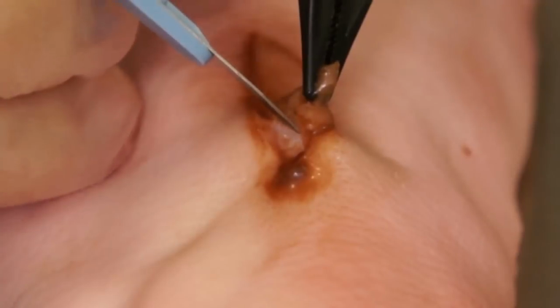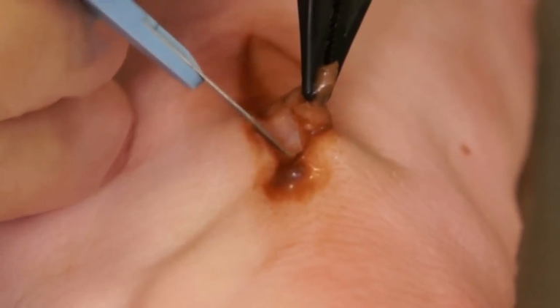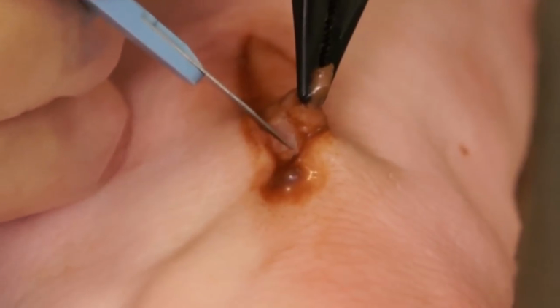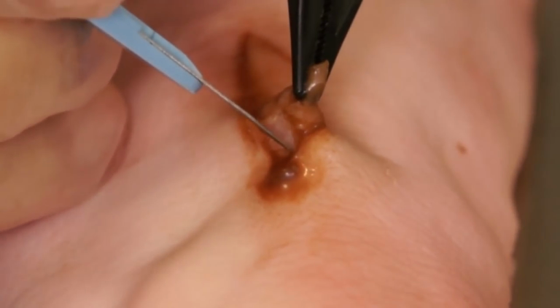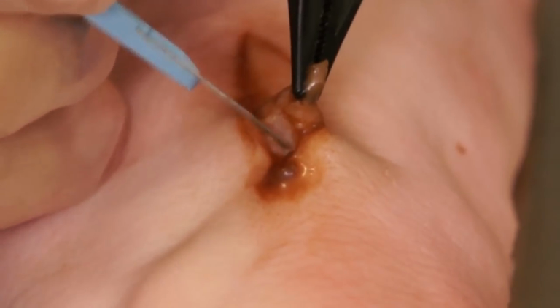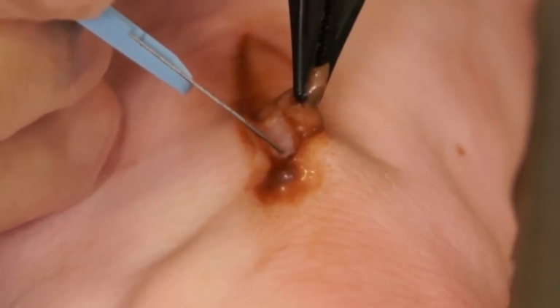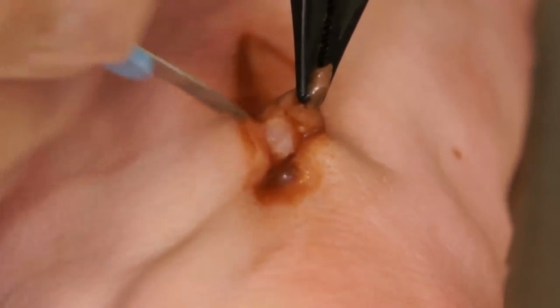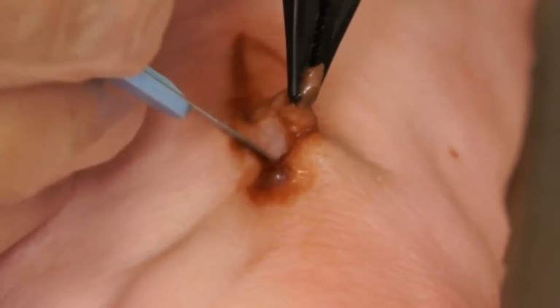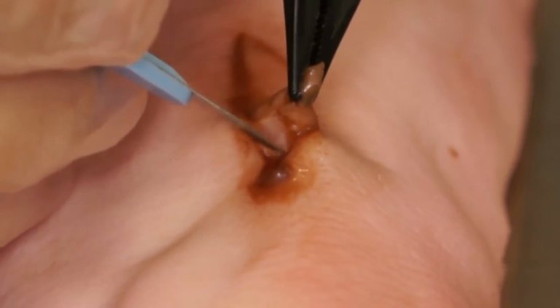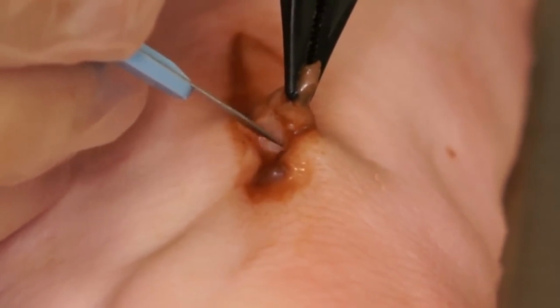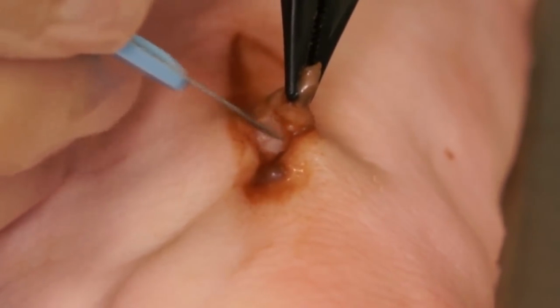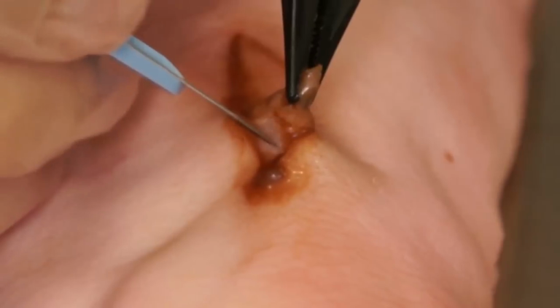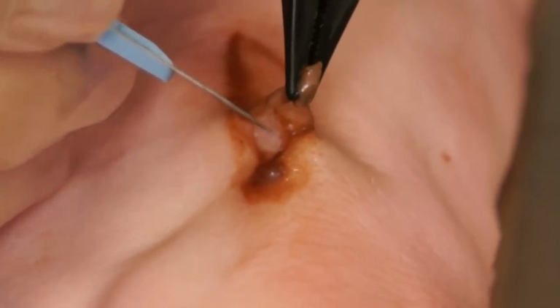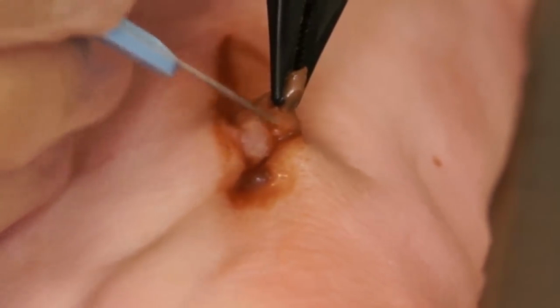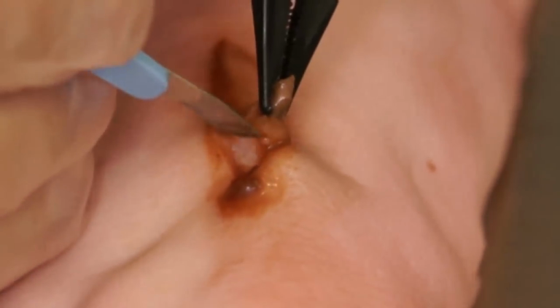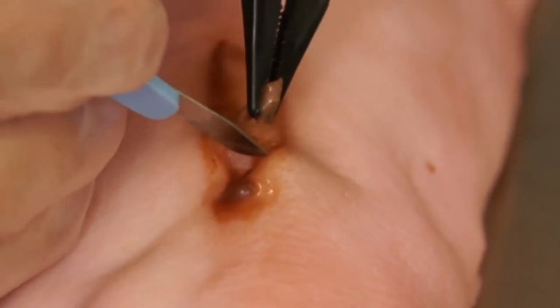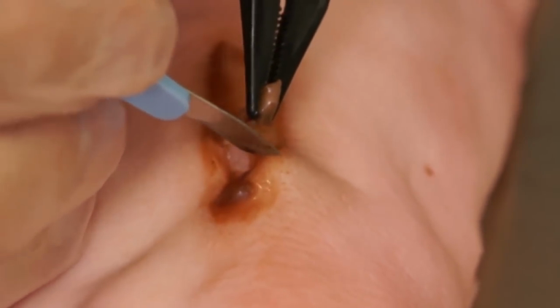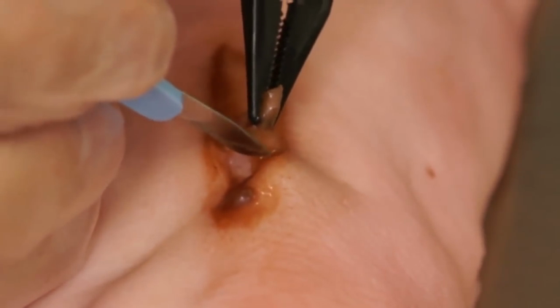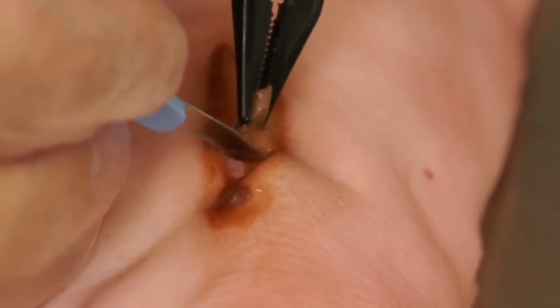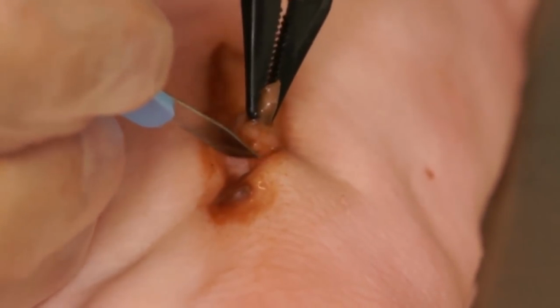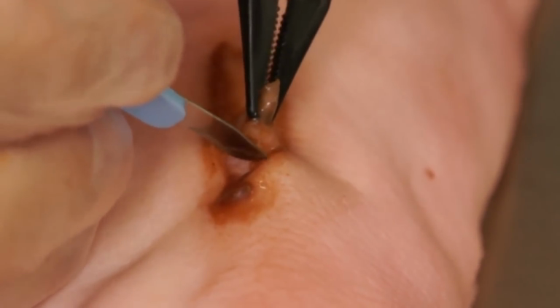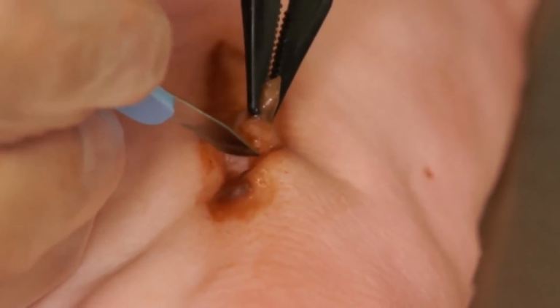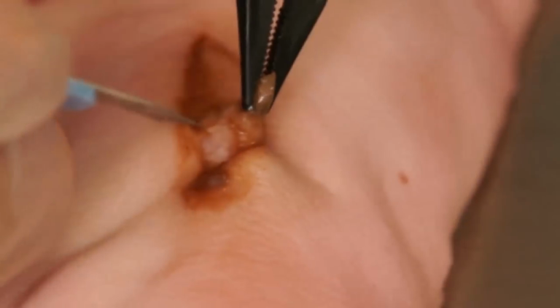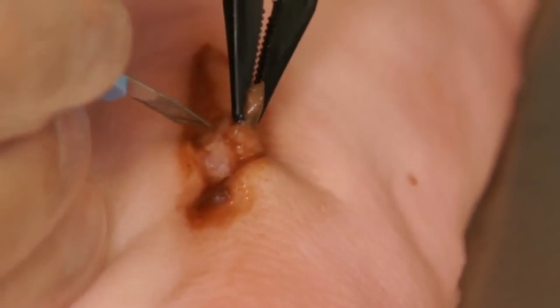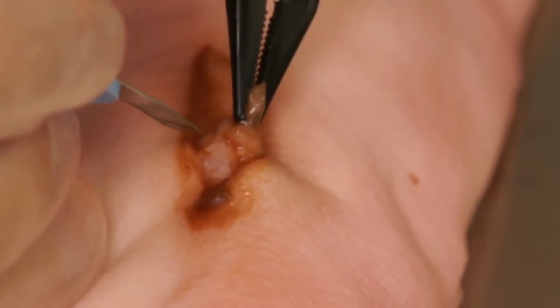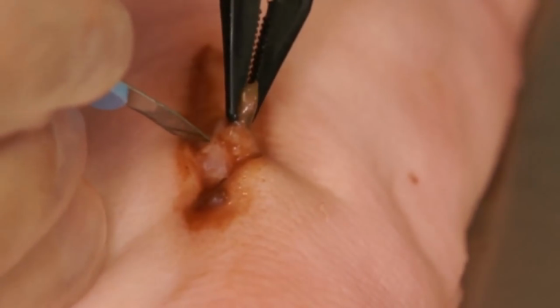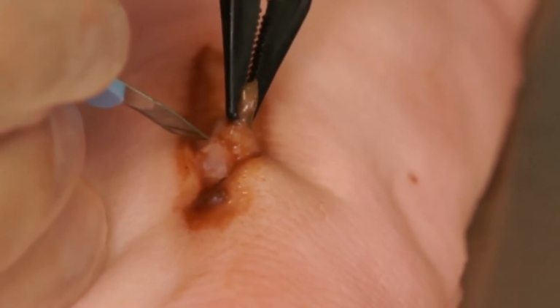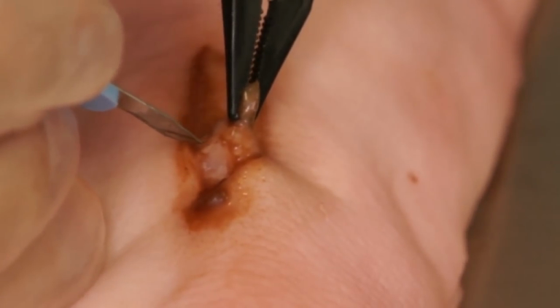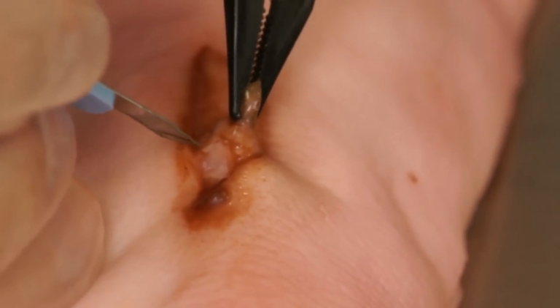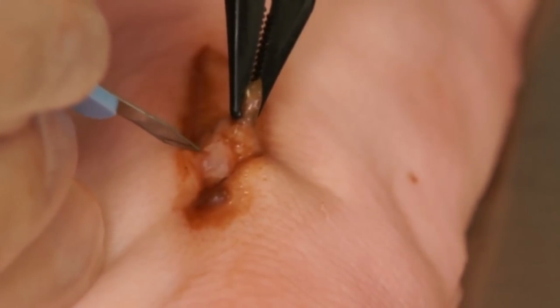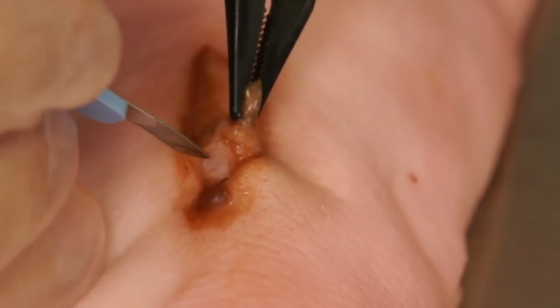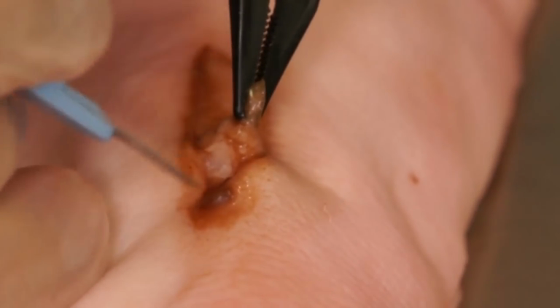If a patient is on anticoagulant medications such as Coumadin, Plavix, or a heparin type medication, it may be judicious to perform a staged debridement so as to control any hemorrhage that could occur.